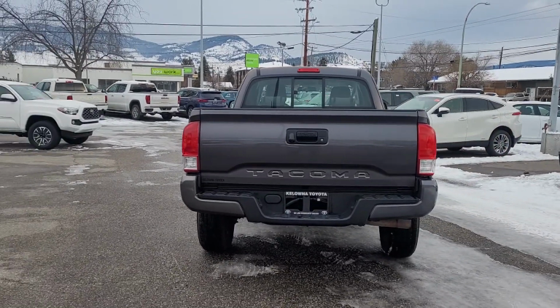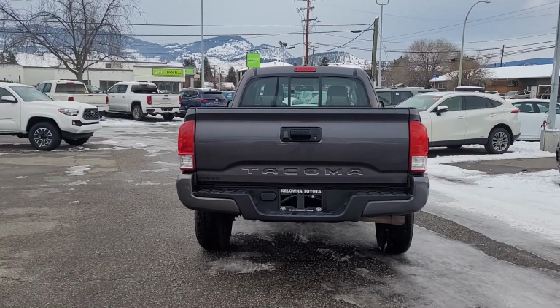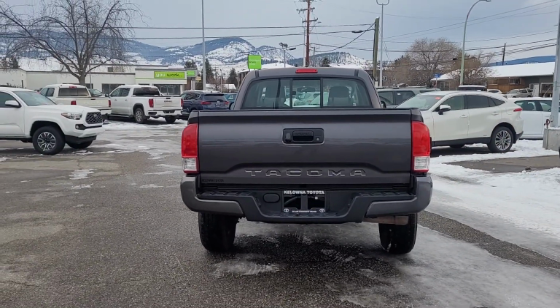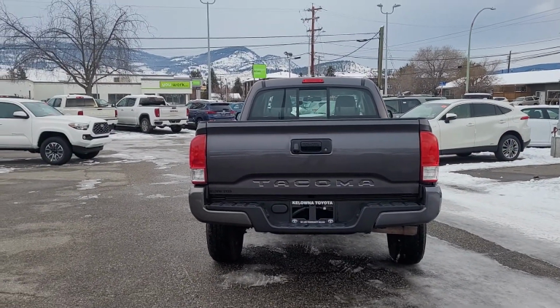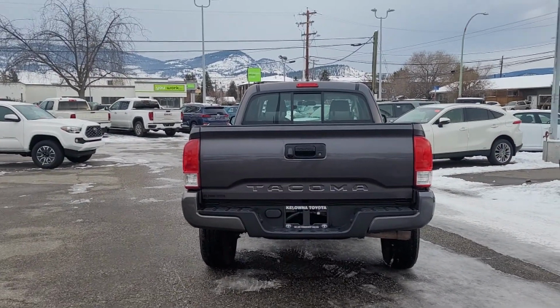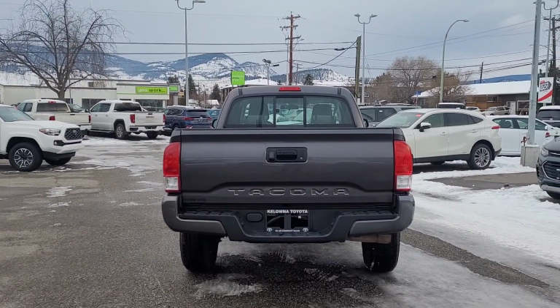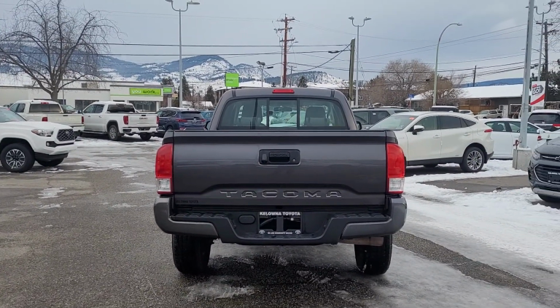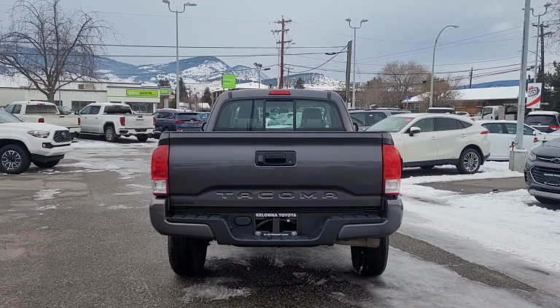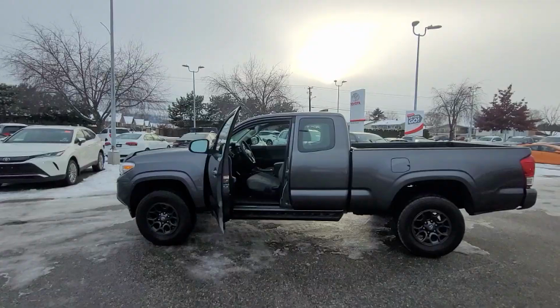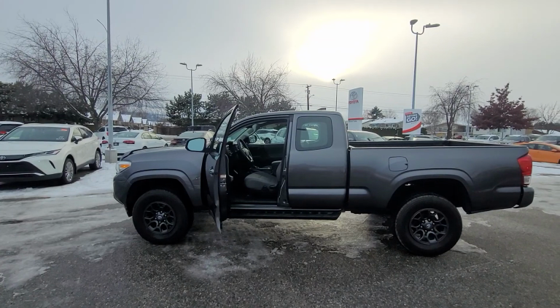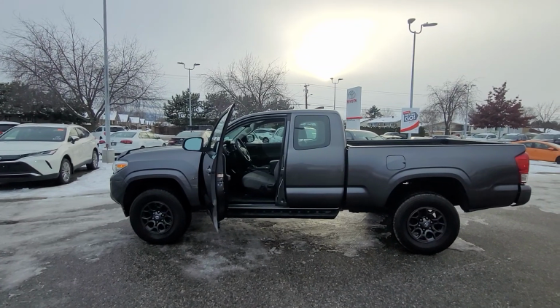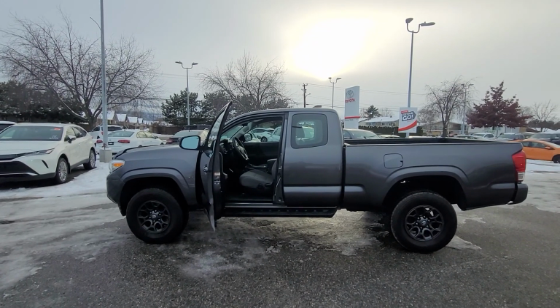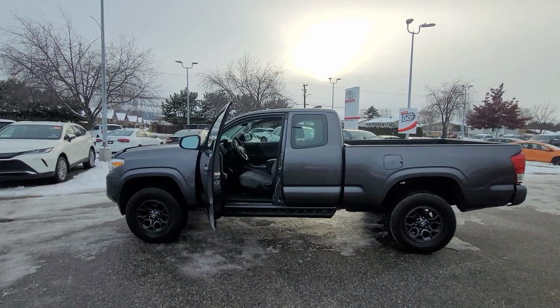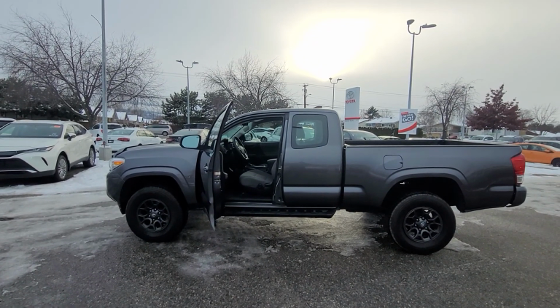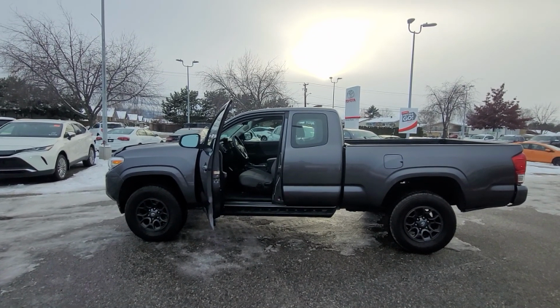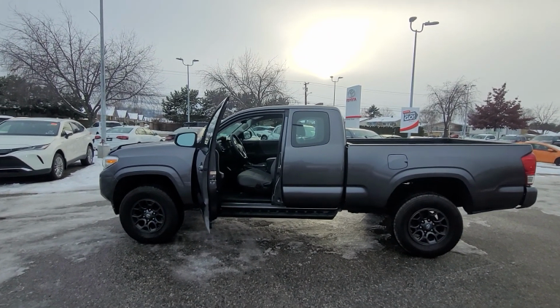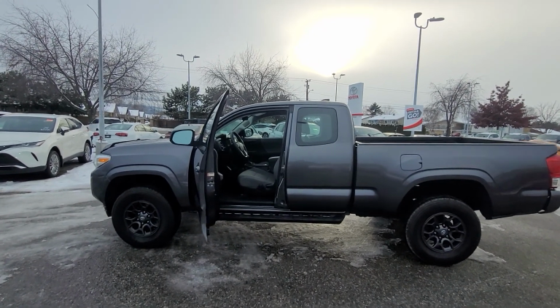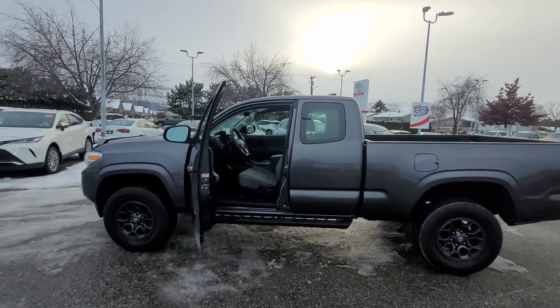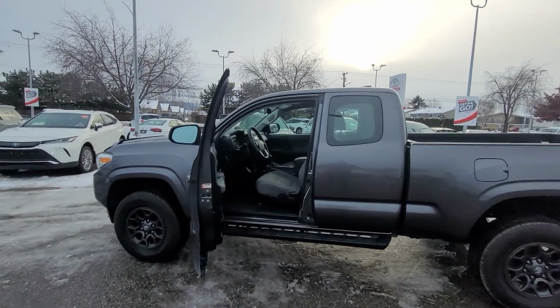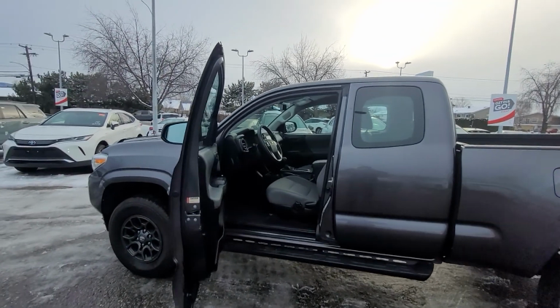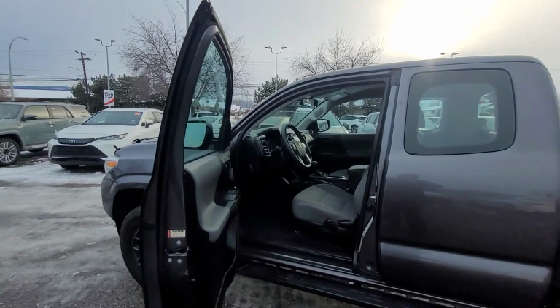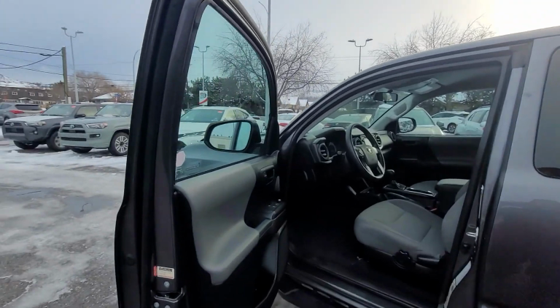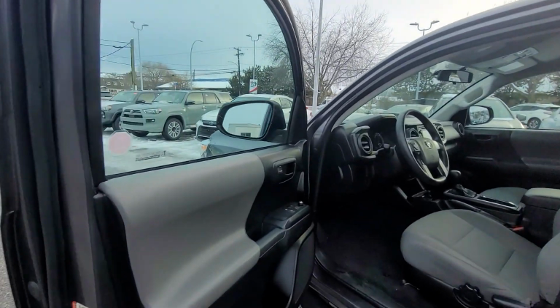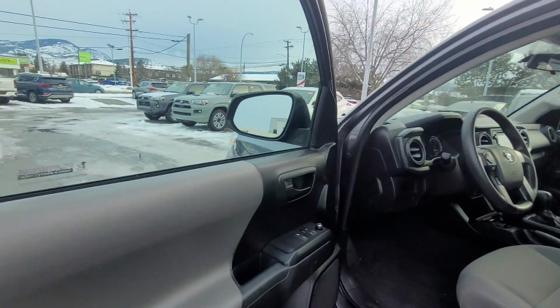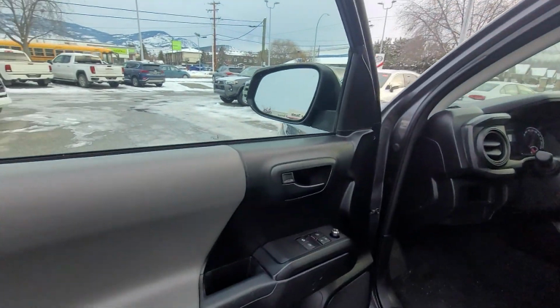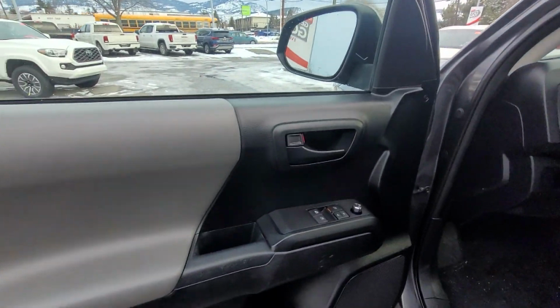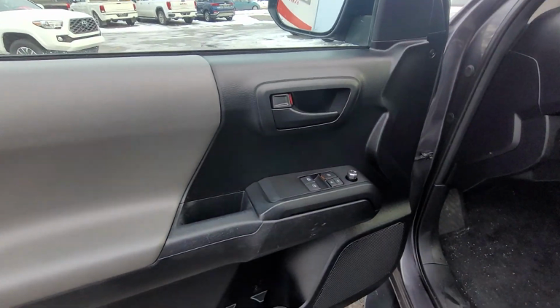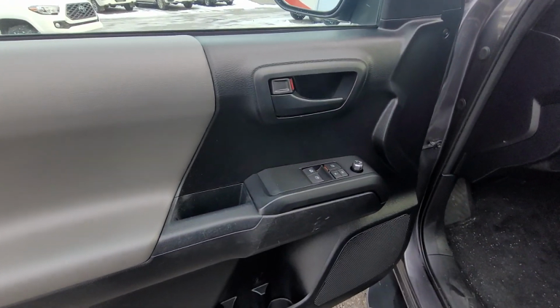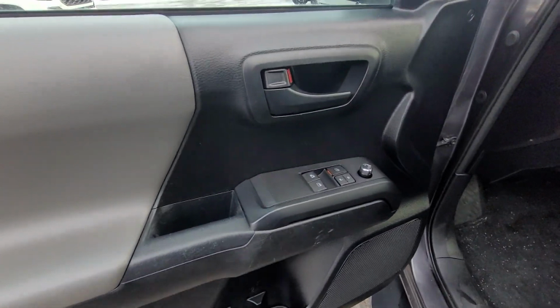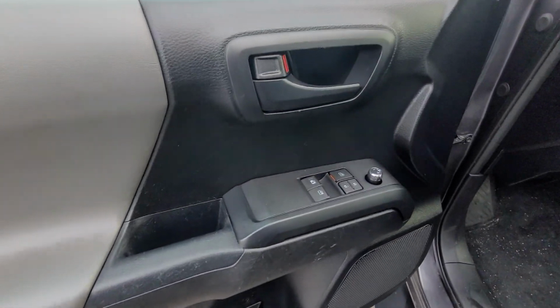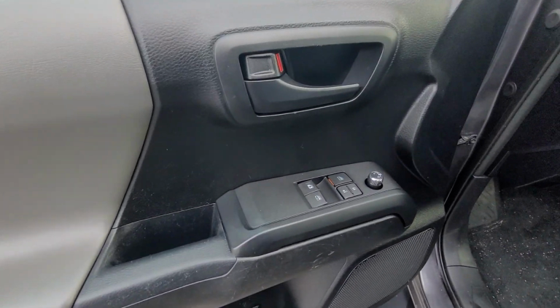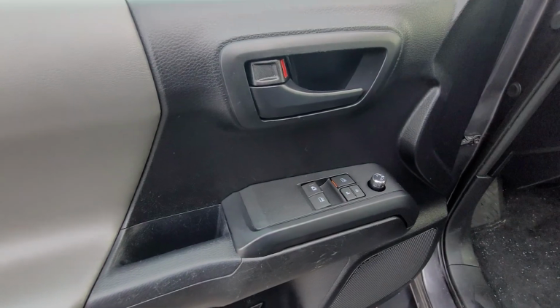Let's pop inside and take a look at what else this Tacoma has to offer. Our Tacoma does have keyless entry. Coming up to the side, checking out our interior door, we've got power locks, power windows, and power mirrors.